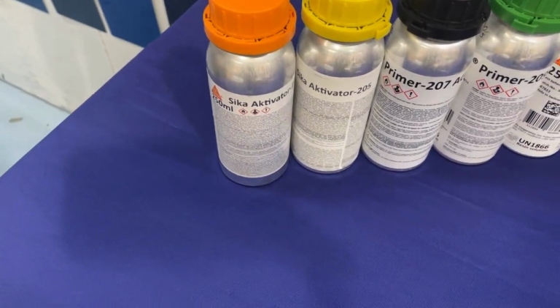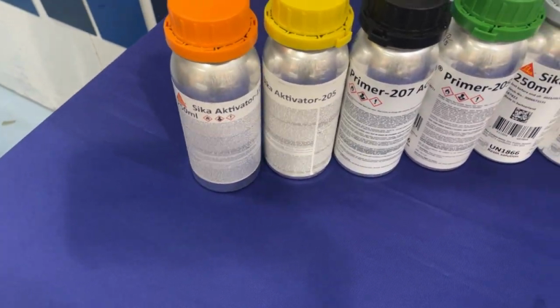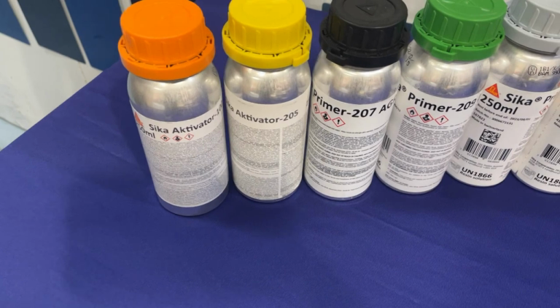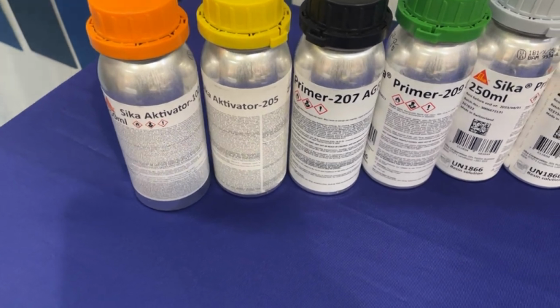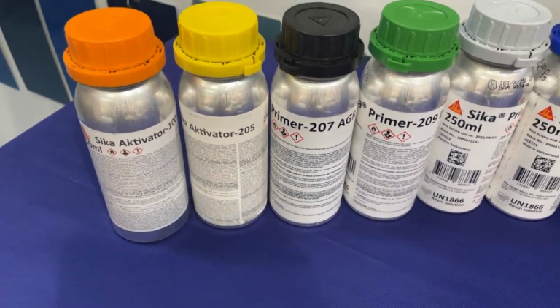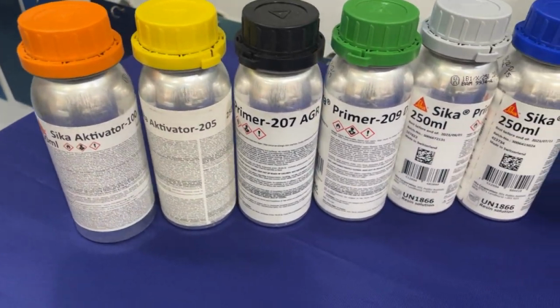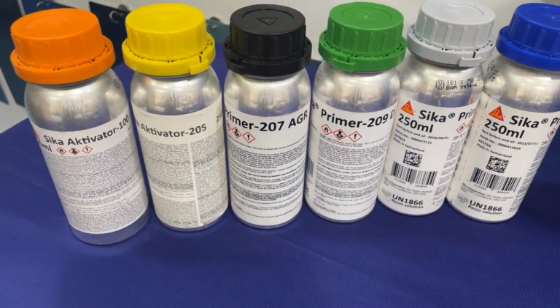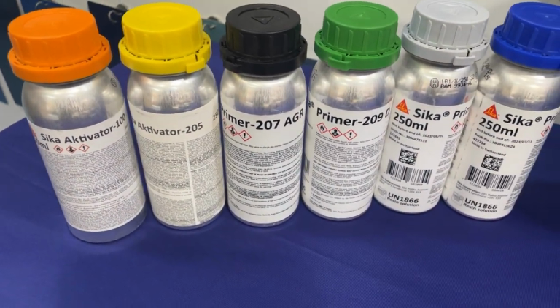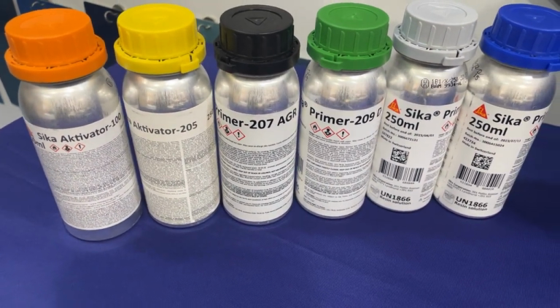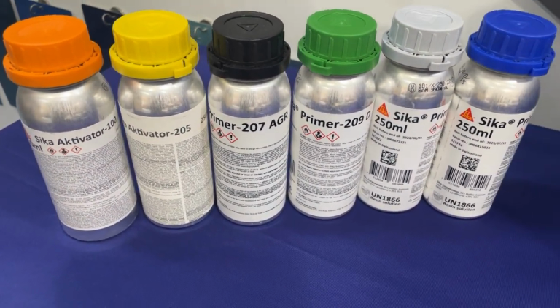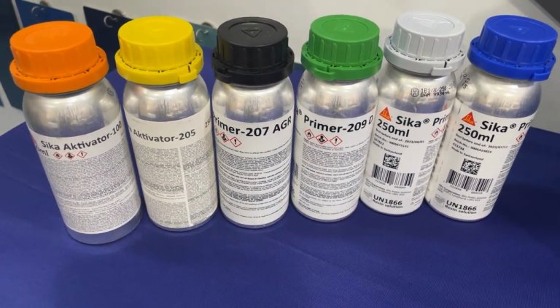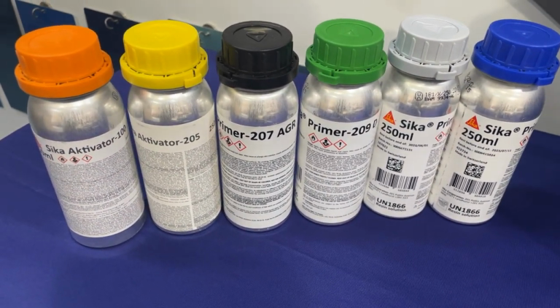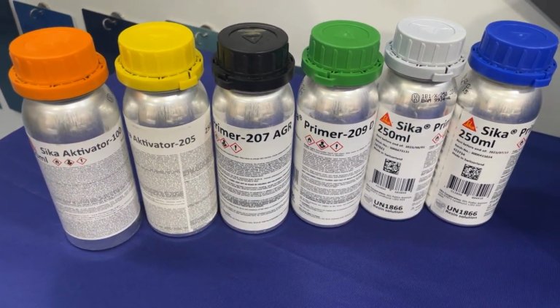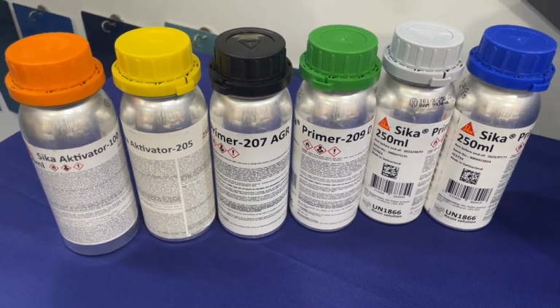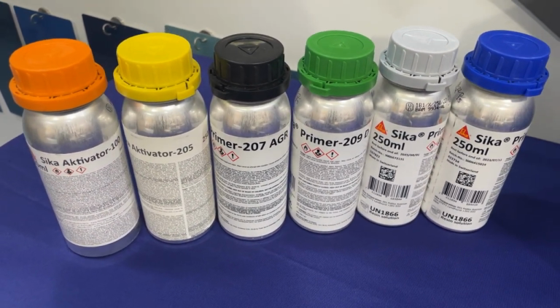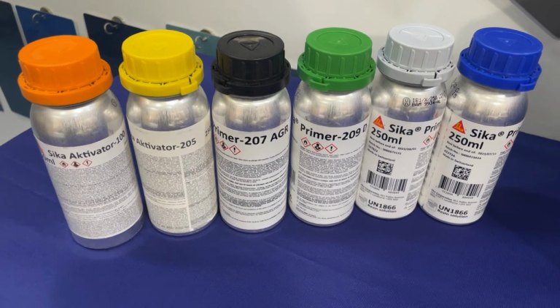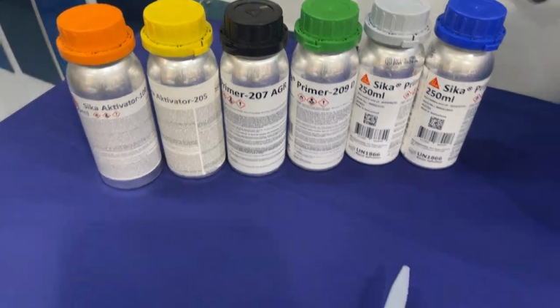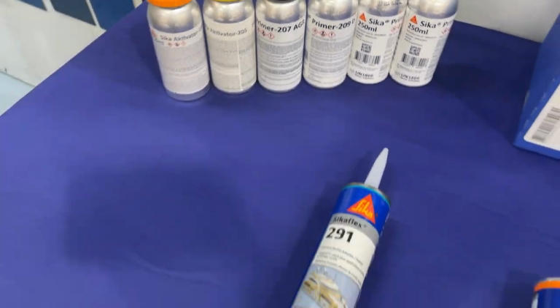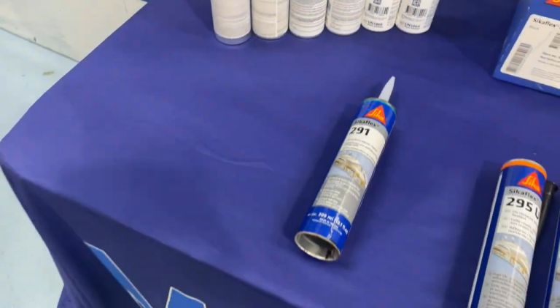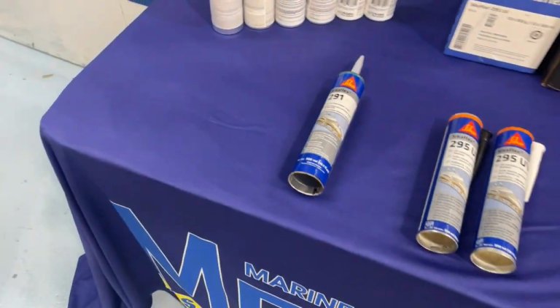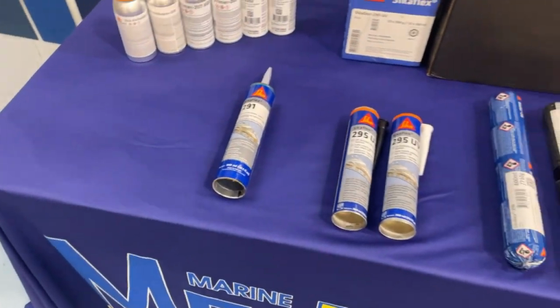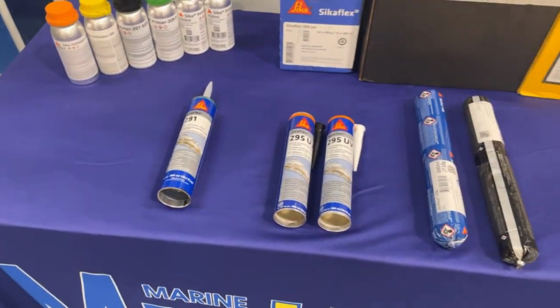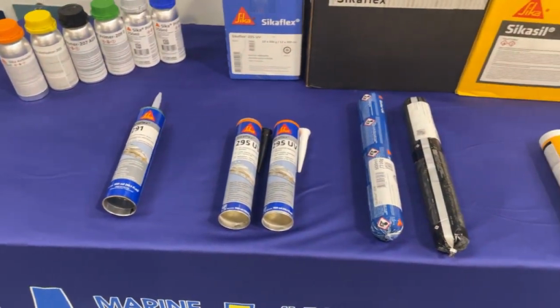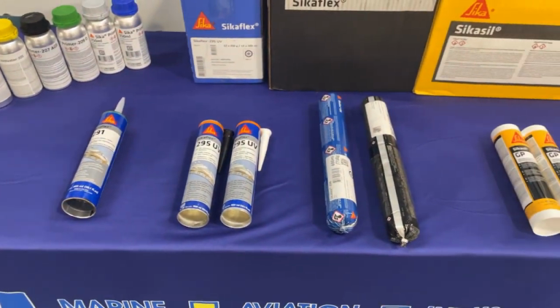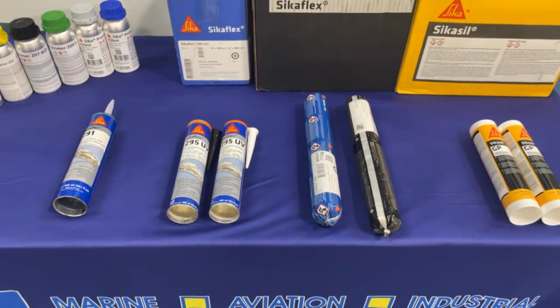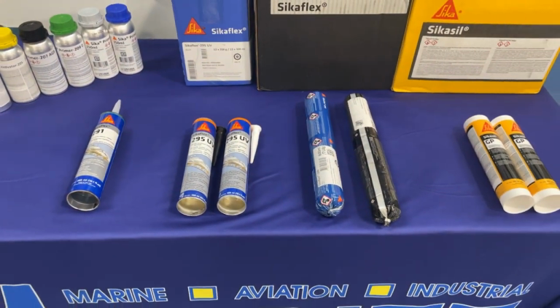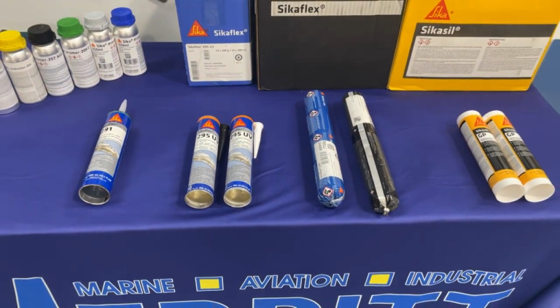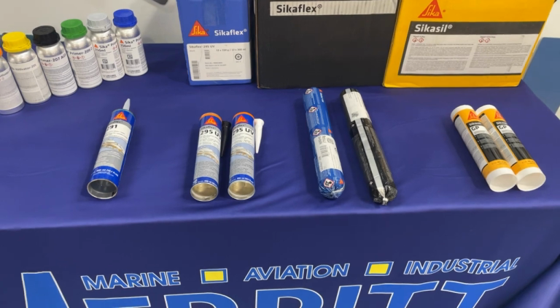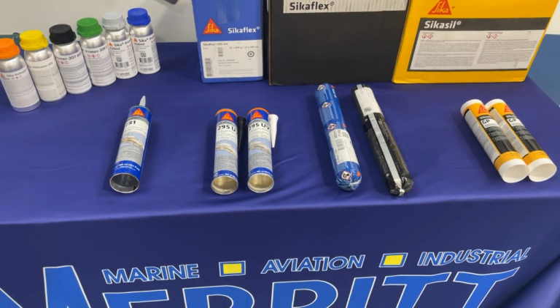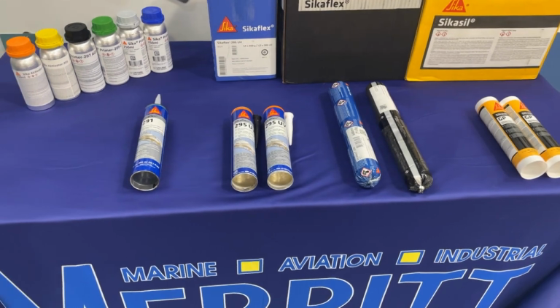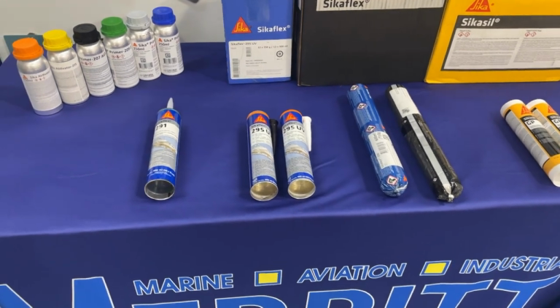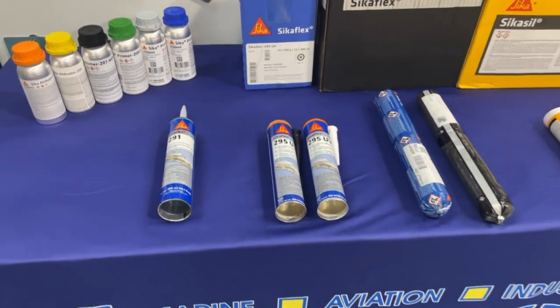Sika brings you a complete and super versatile line of adhesives for any of your applications. We start with the dedicated primers for all substrates like fiberglass, plastics, metals, and glass to ensure a well-prepared surface and a solid bond.